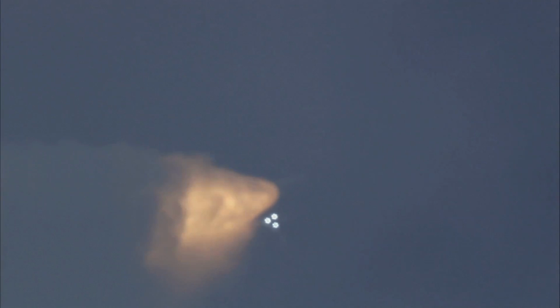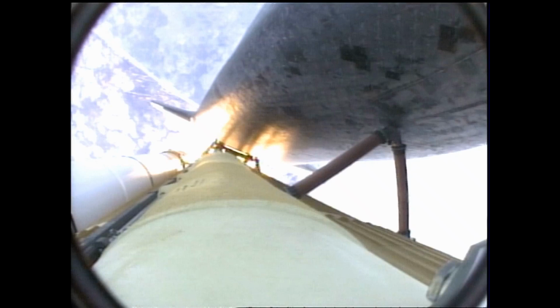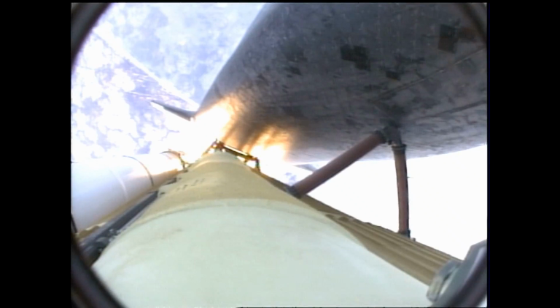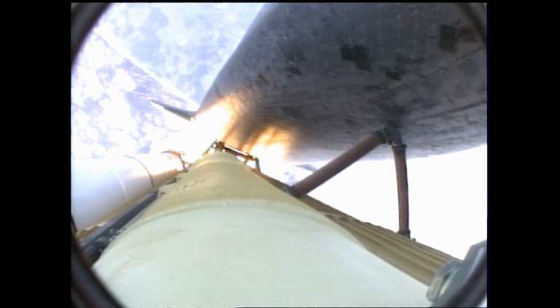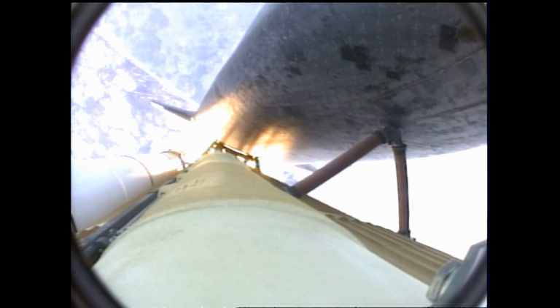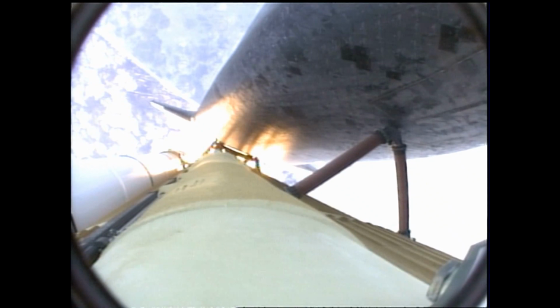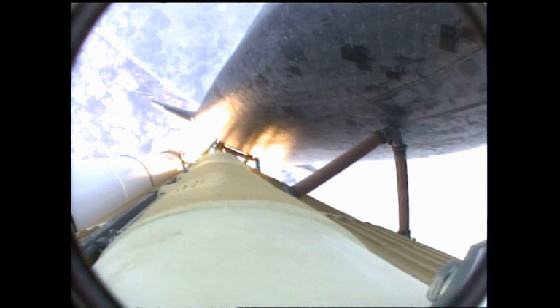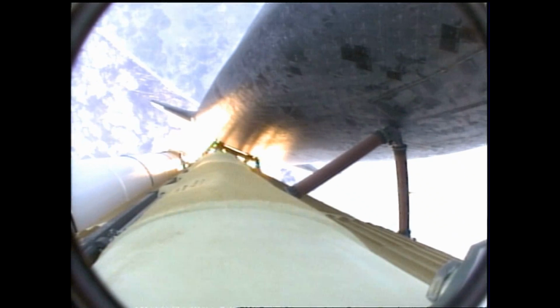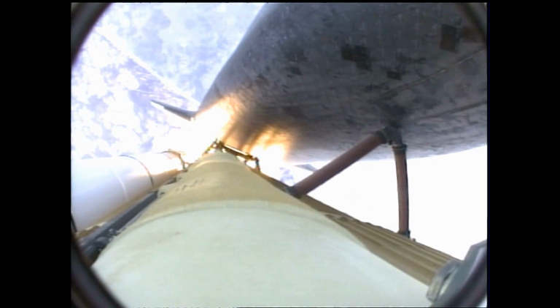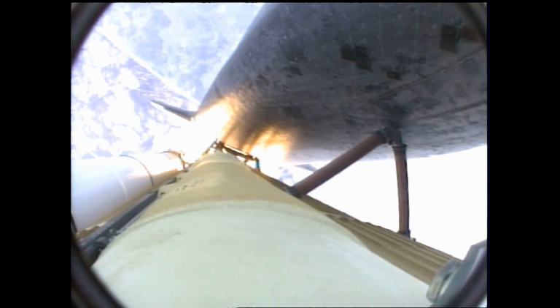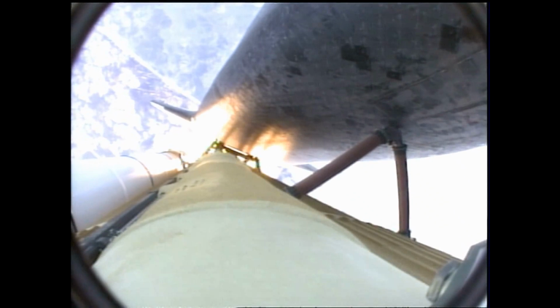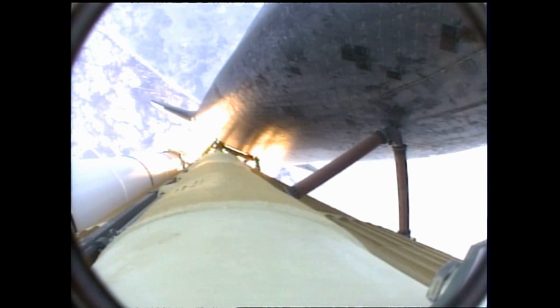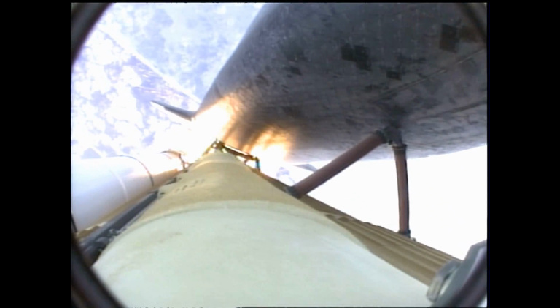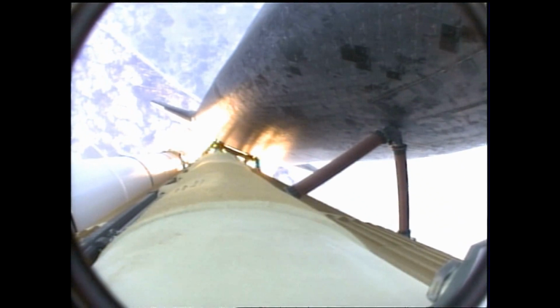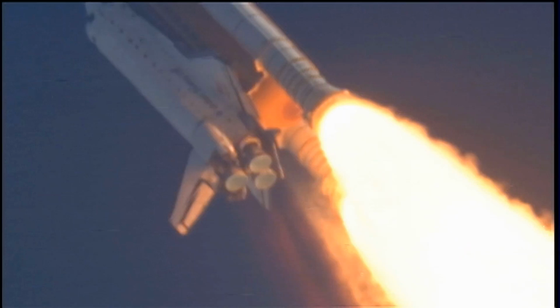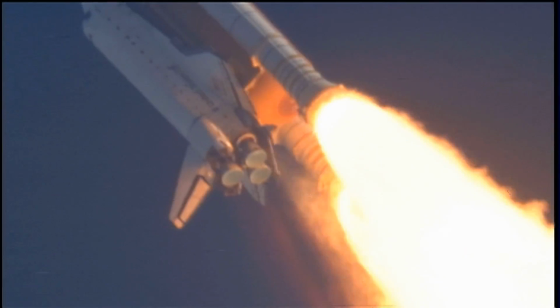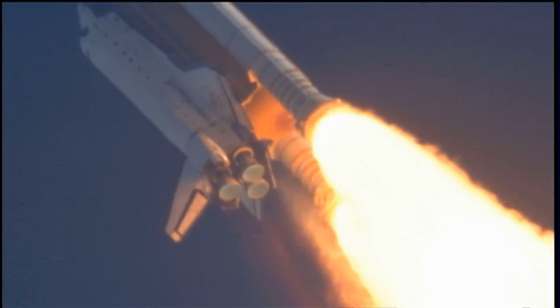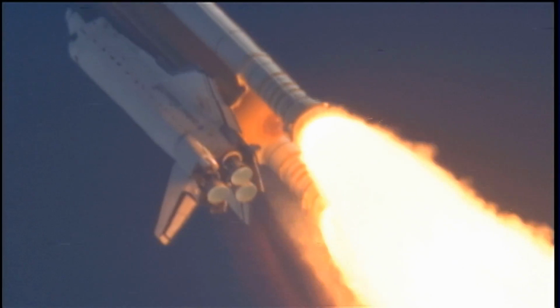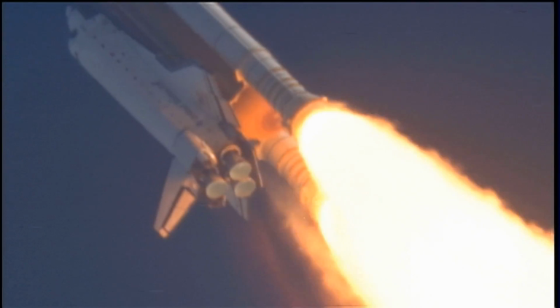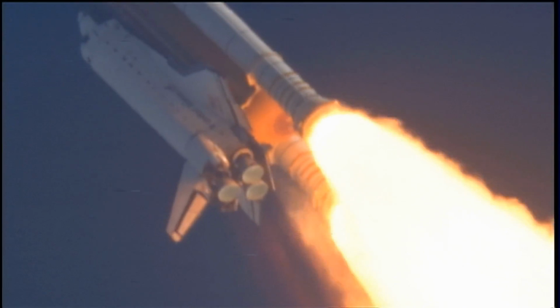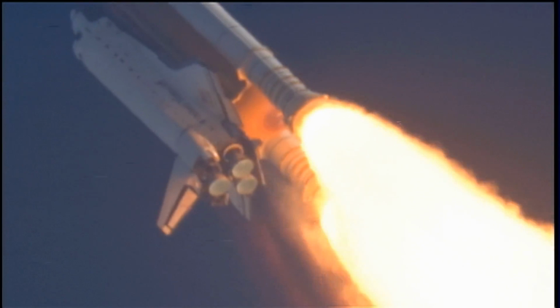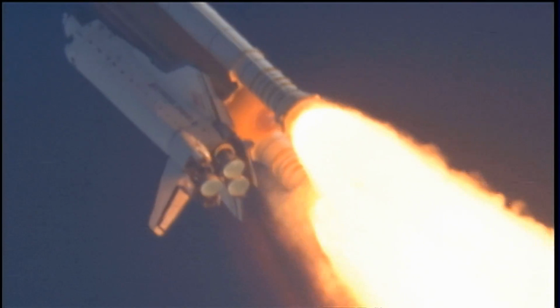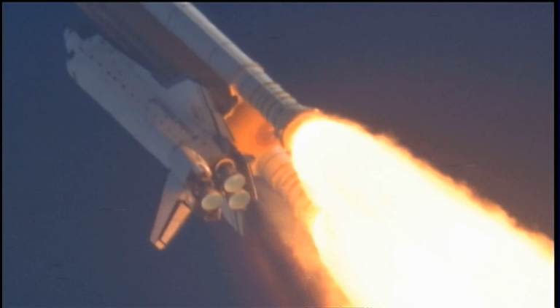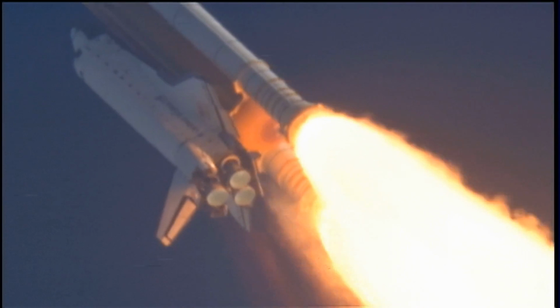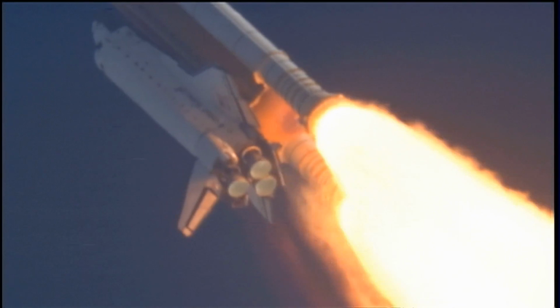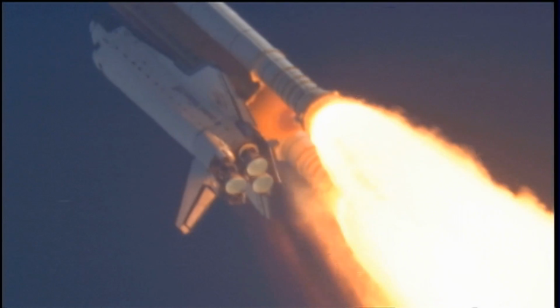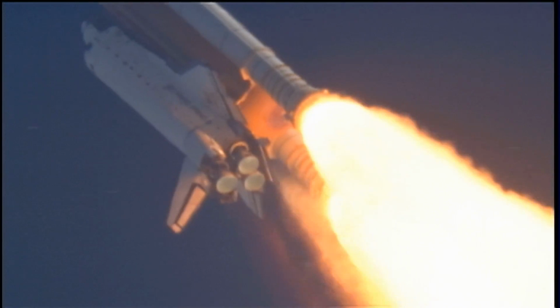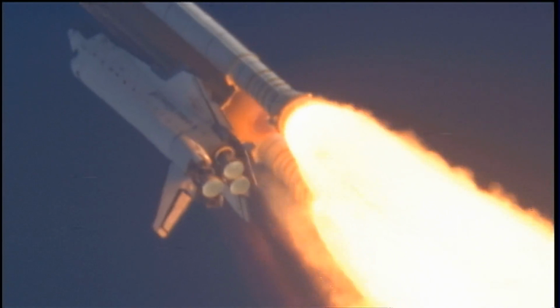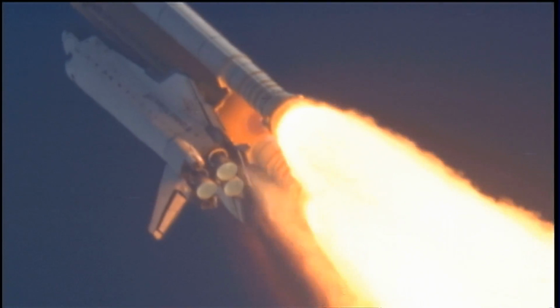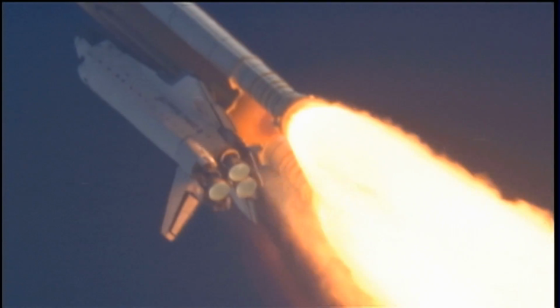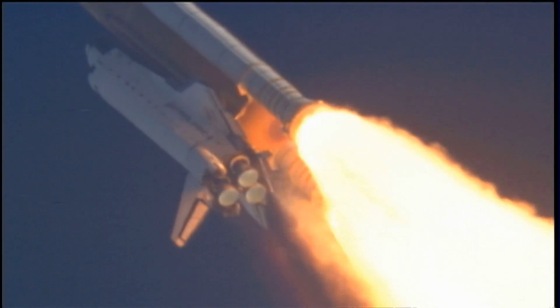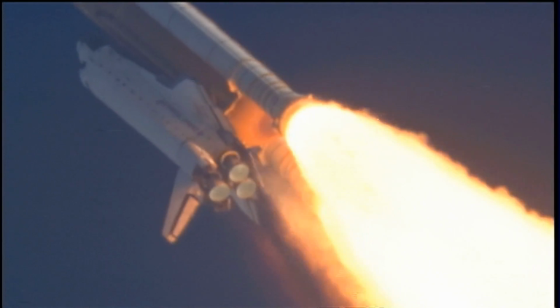Fifty-five seconds into the flight, all systems operating normally, 900 miles an hour — the speed of Atlantis right now — six miles in altitude, nine miles downrange.